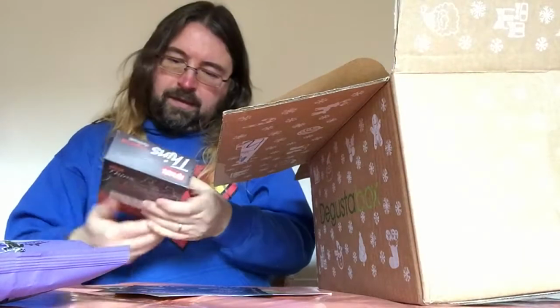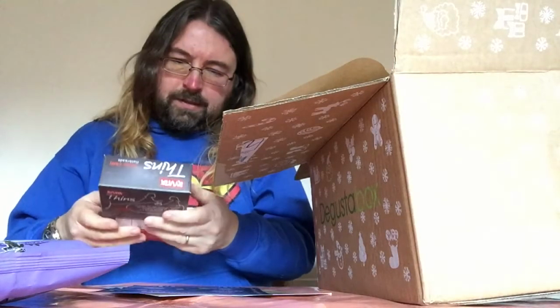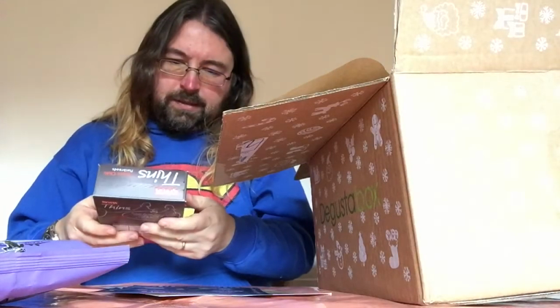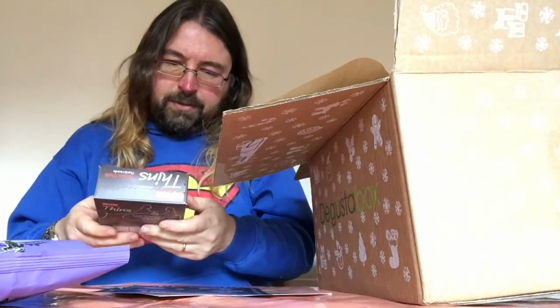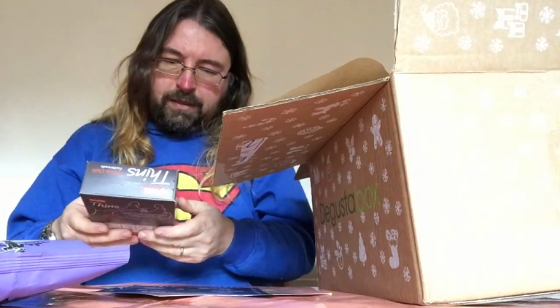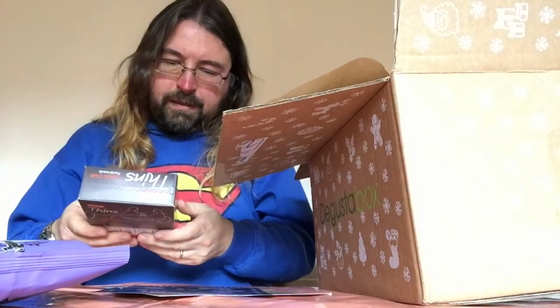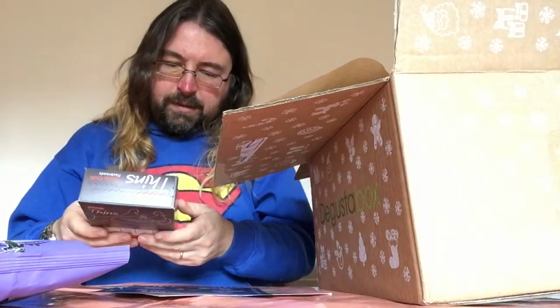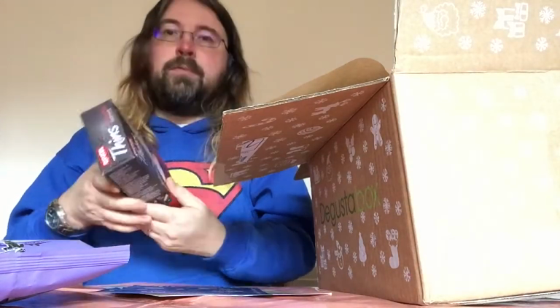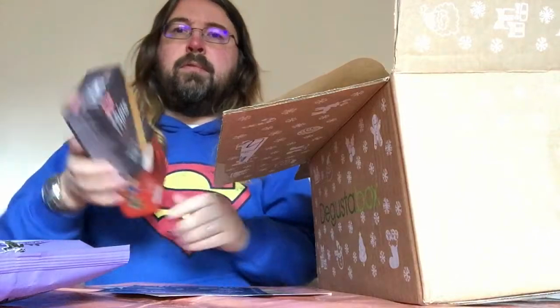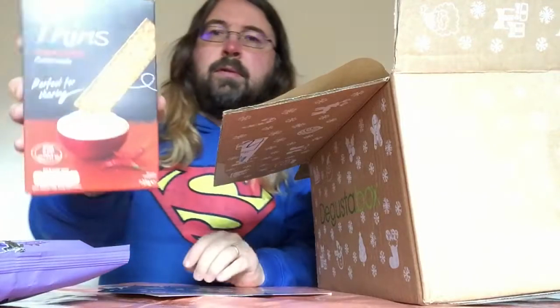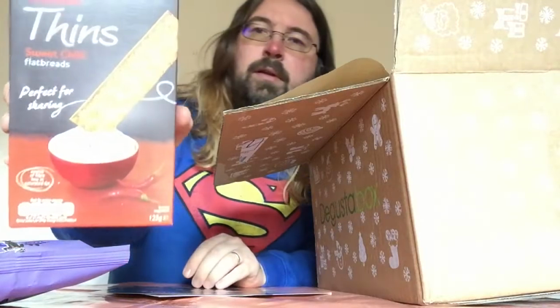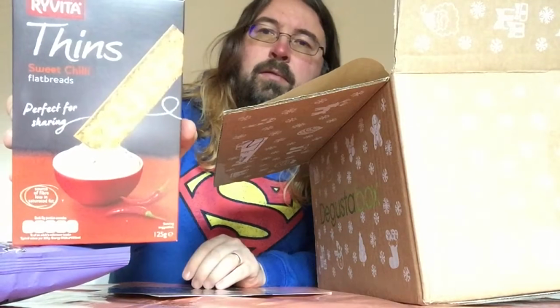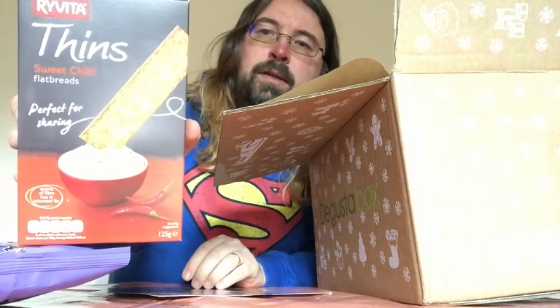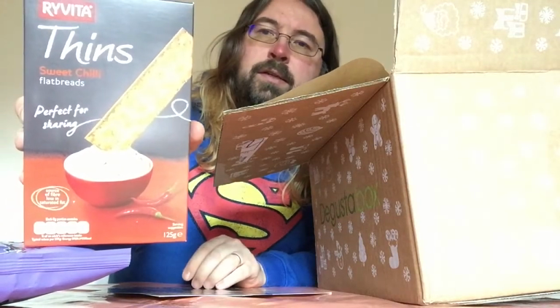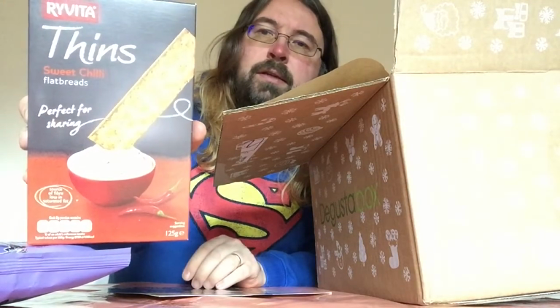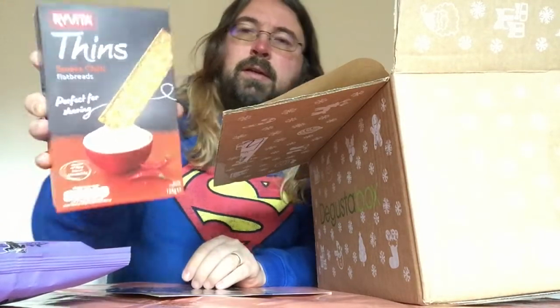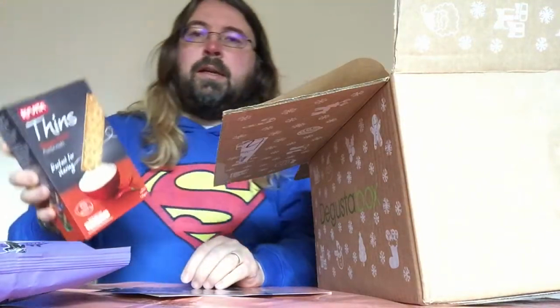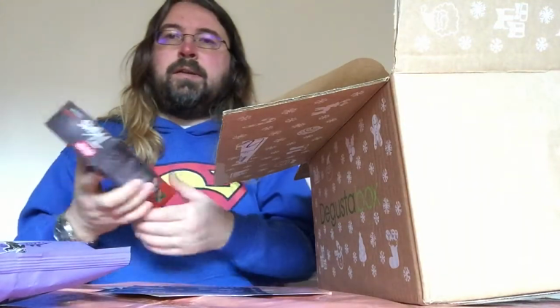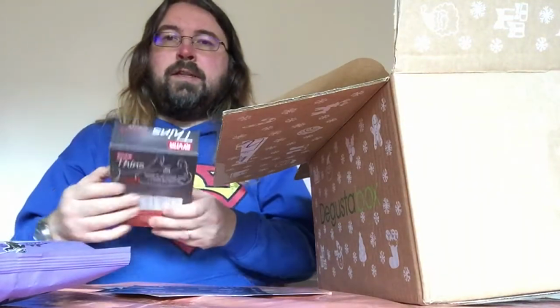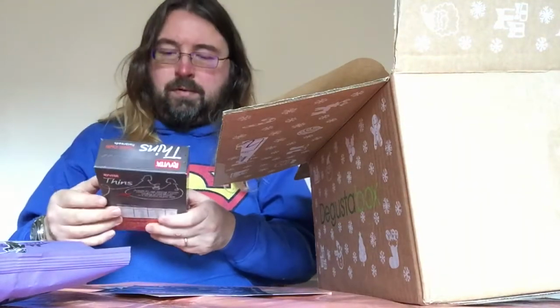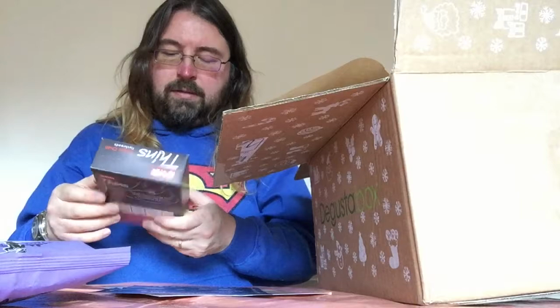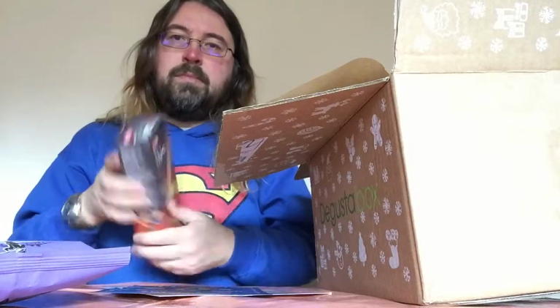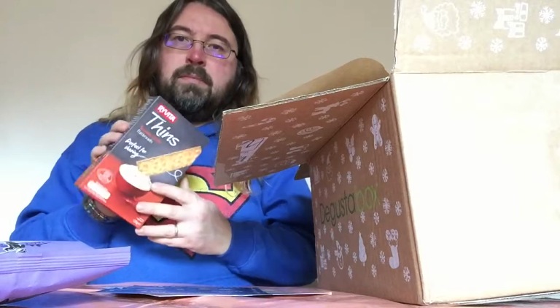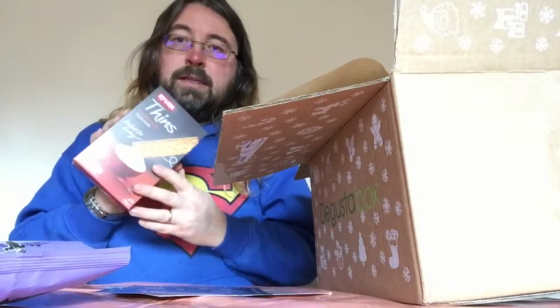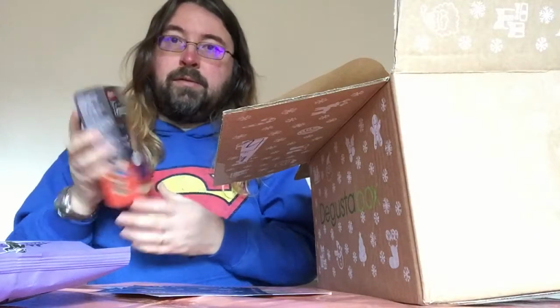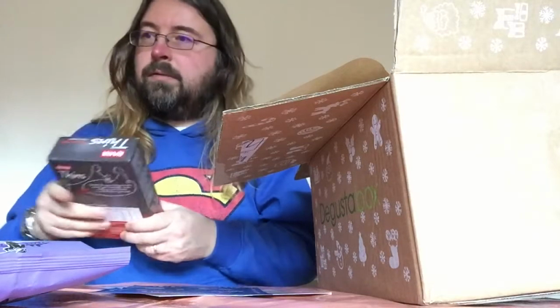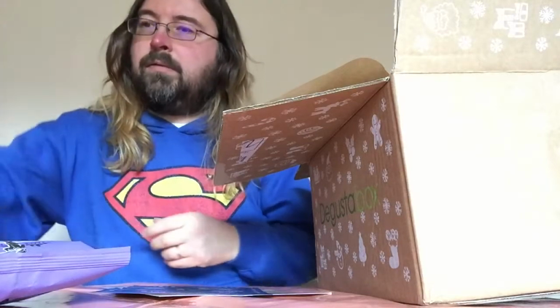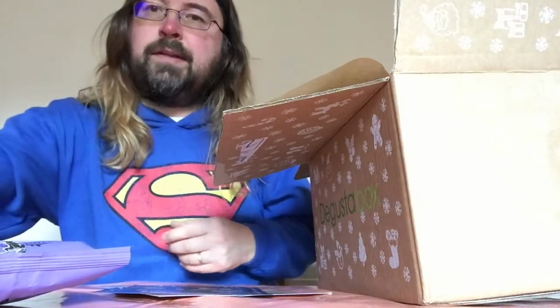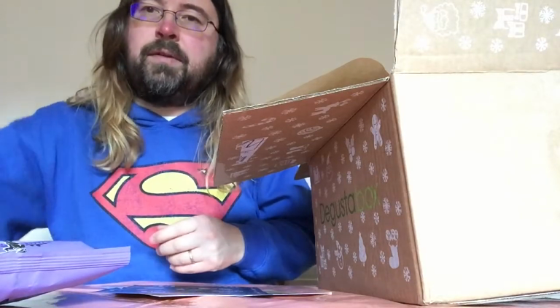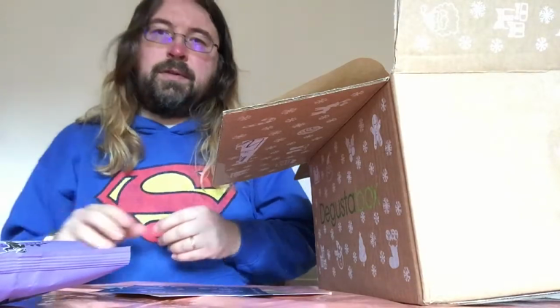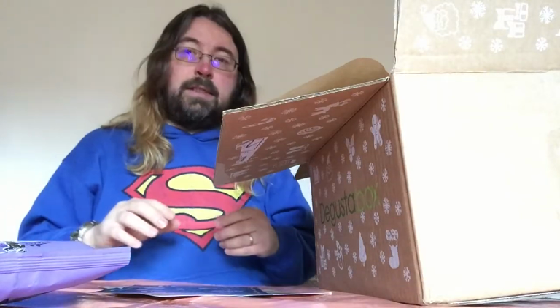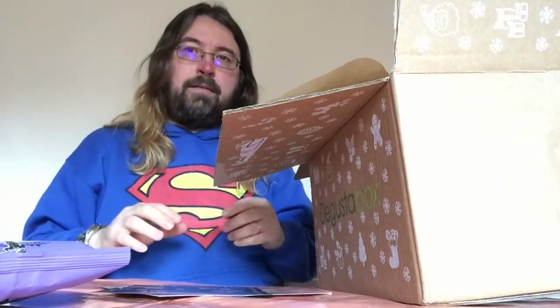Next item: something thins — sweet chilli flatbreads. That's nice. That's a kind of dip, like a tzatziki or Philadelphia almost. Lovely.